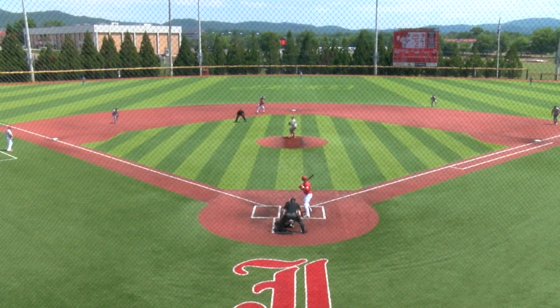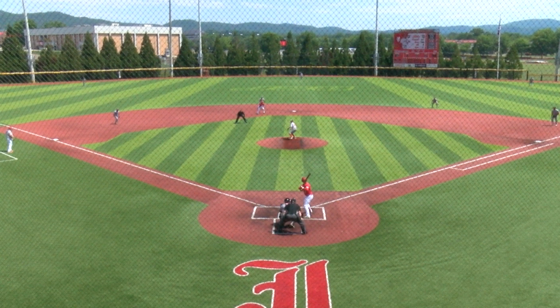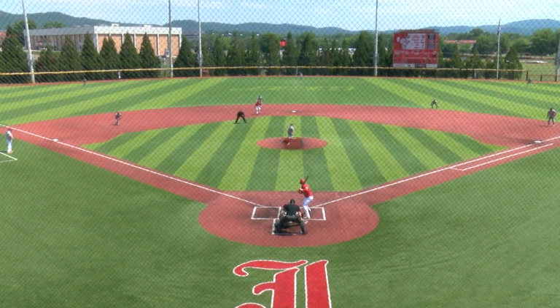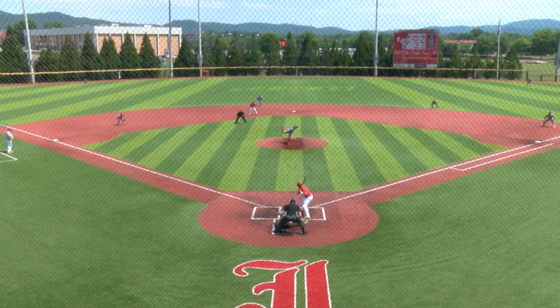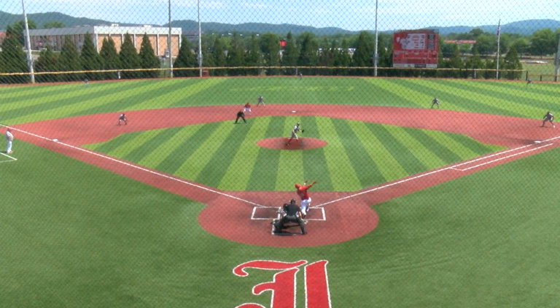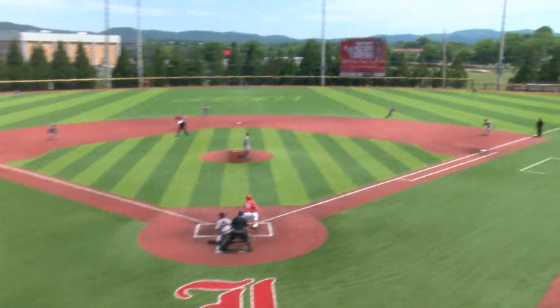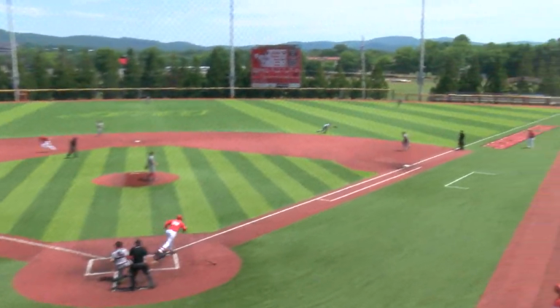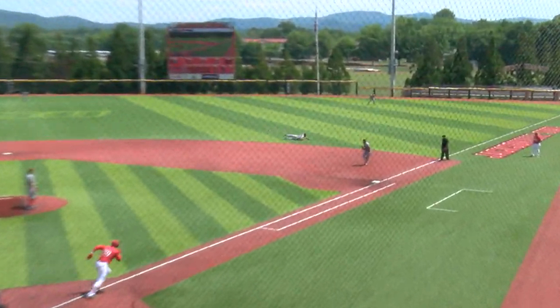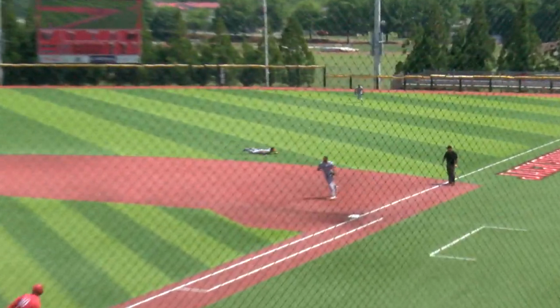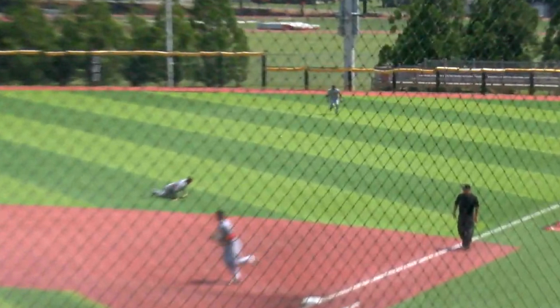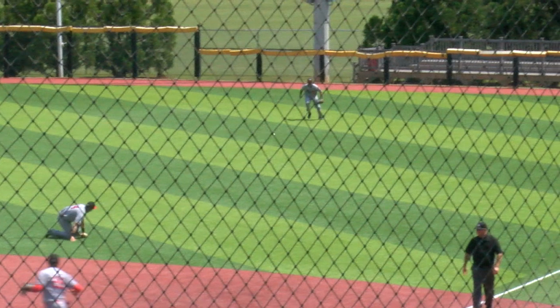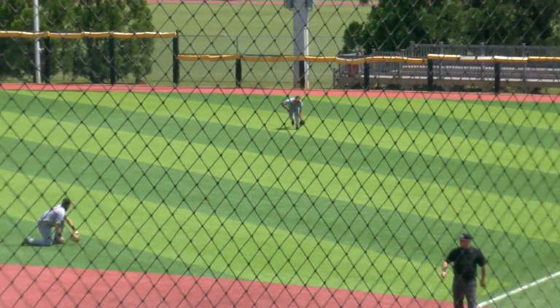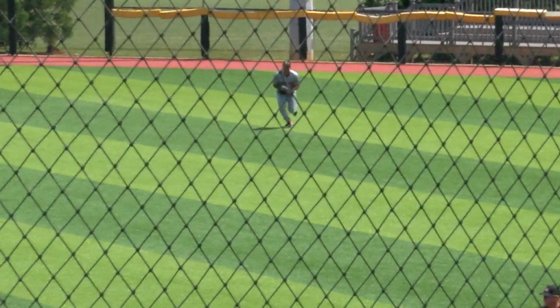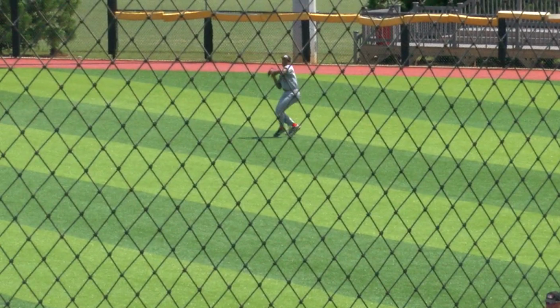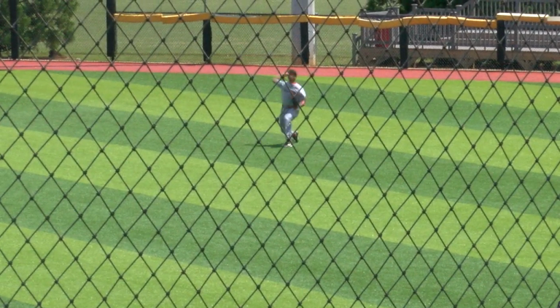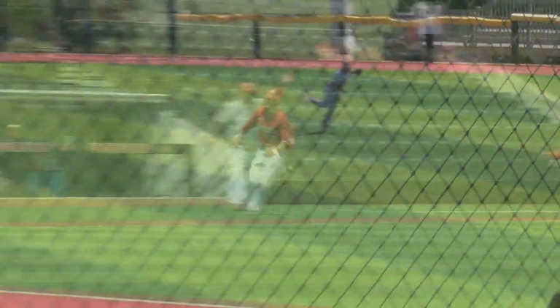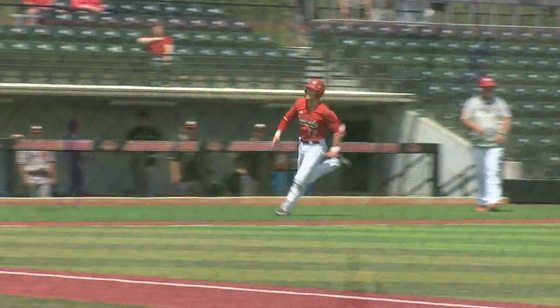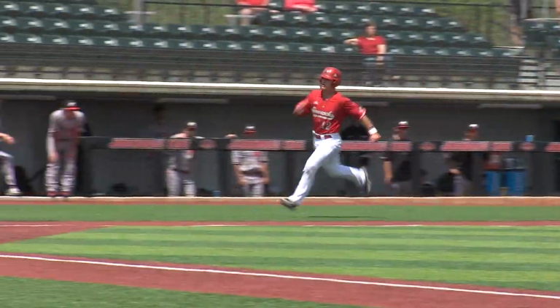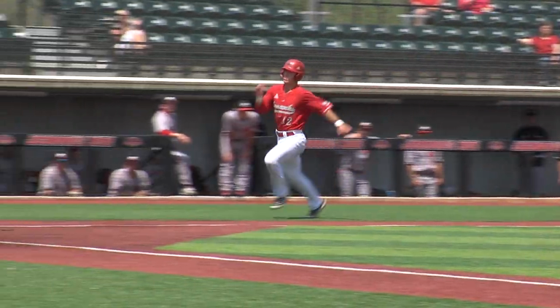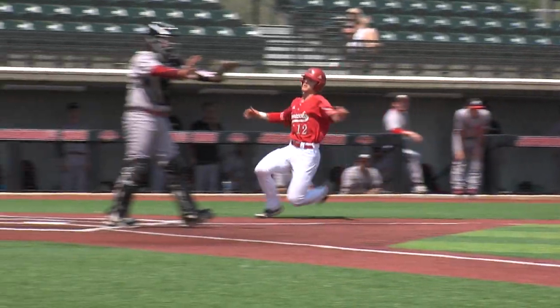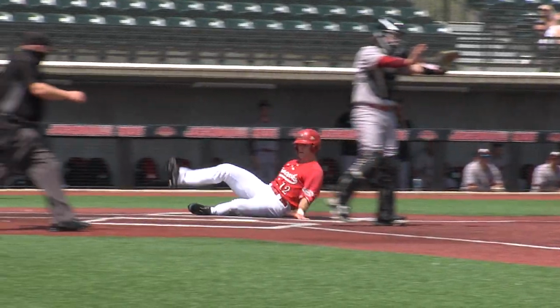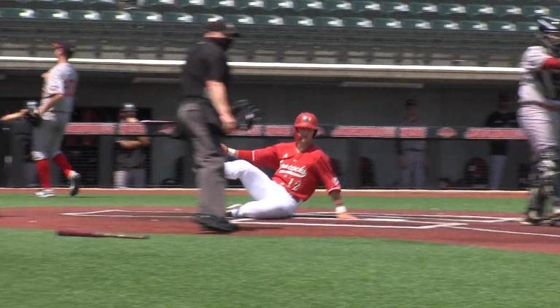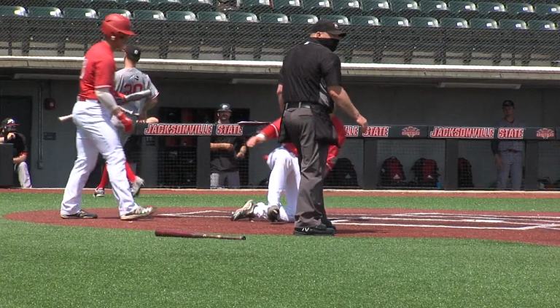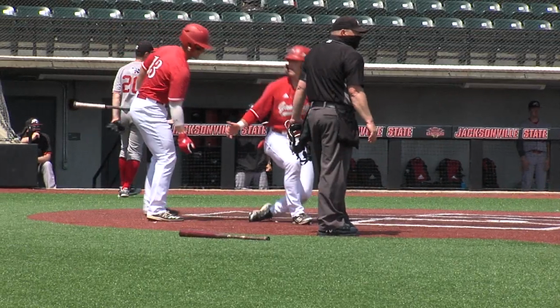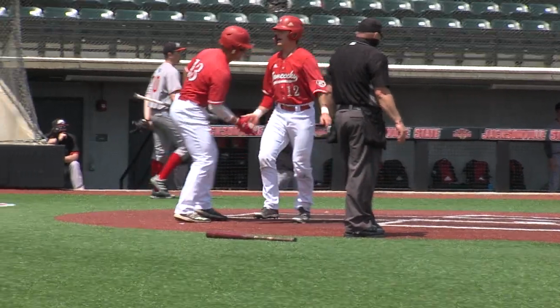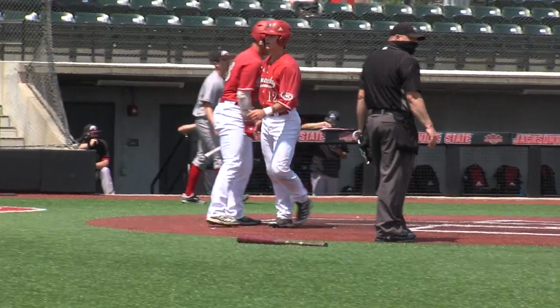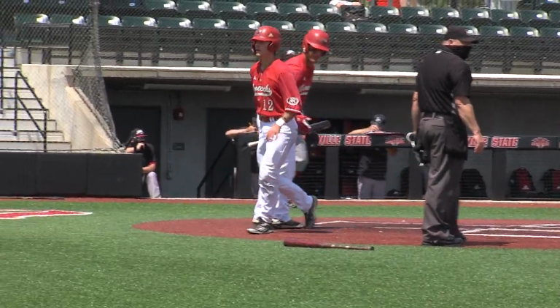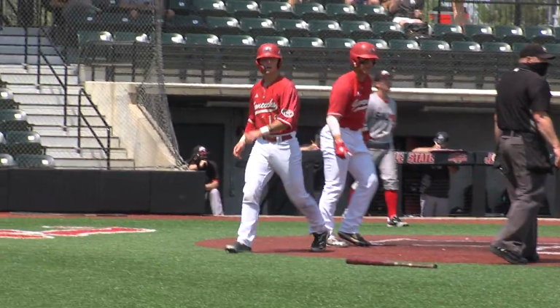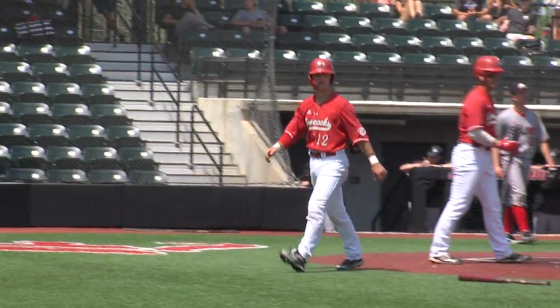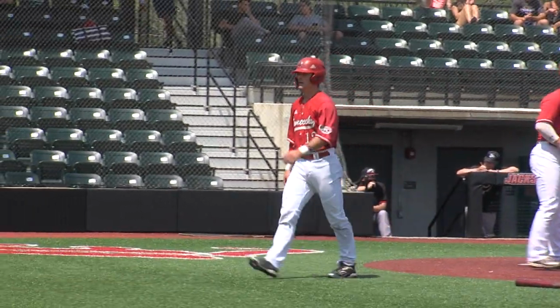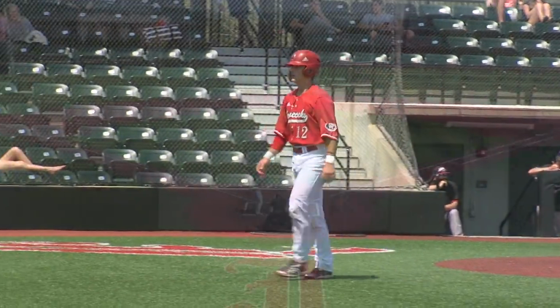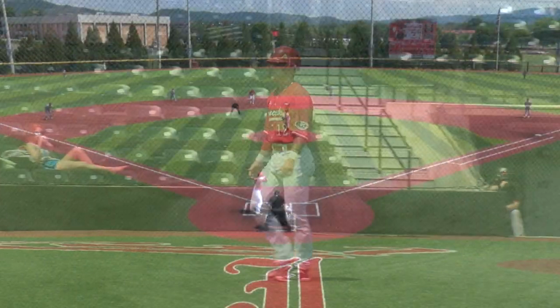From Tuscaloosa, the pitch. Line shot past the diving Kuyfer to right field, a base hit. Here comes Webb around third, and the throw to the plate is cut off. He'll slide in safely and easily without a play at the plate, and it is four.